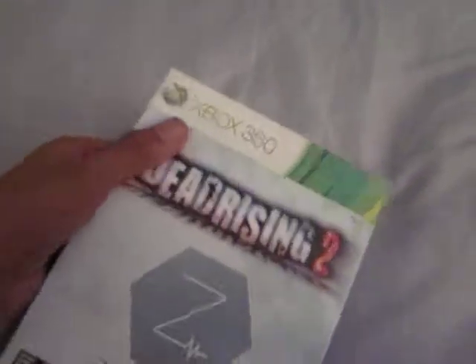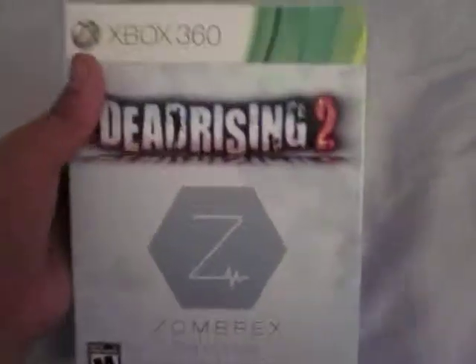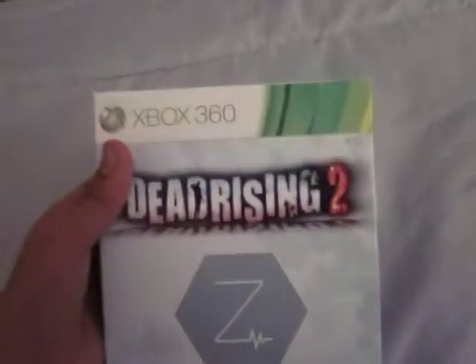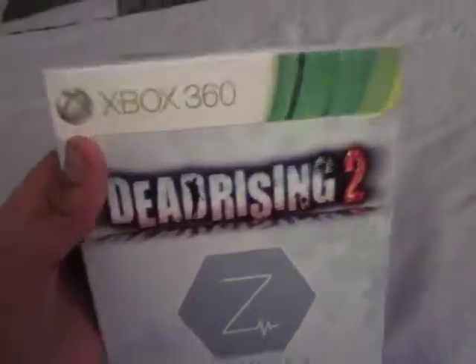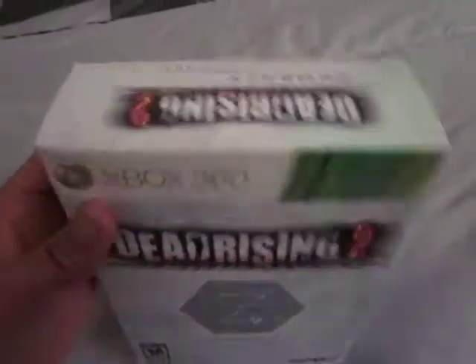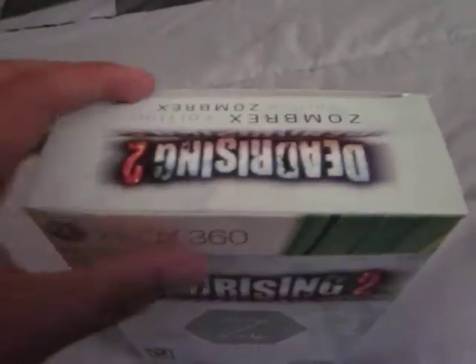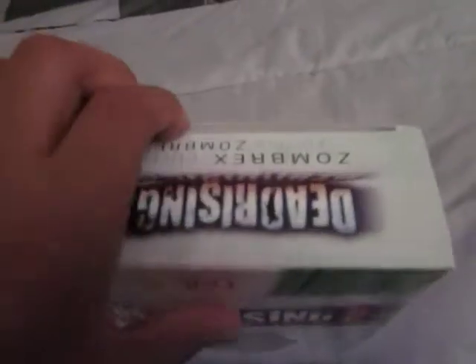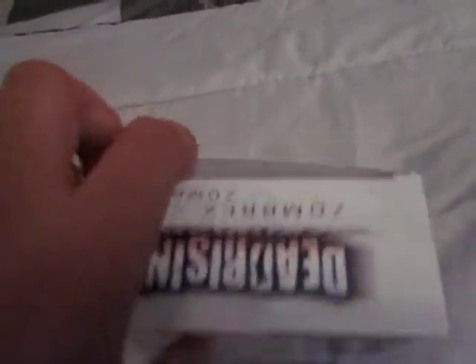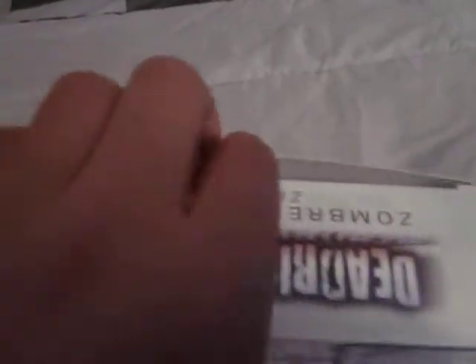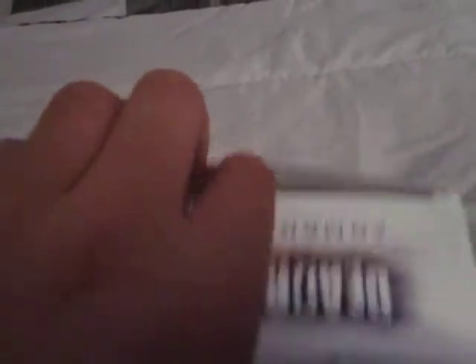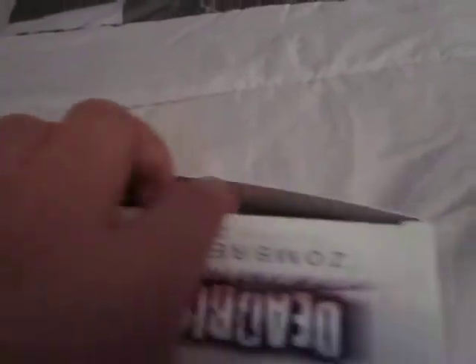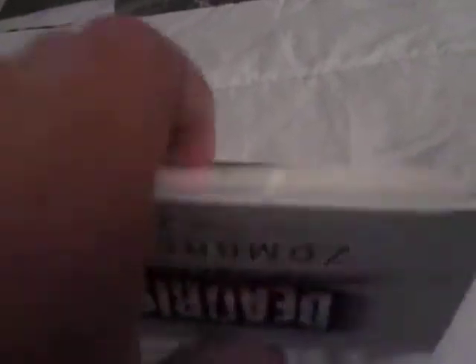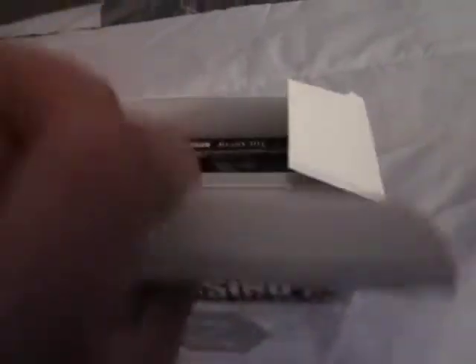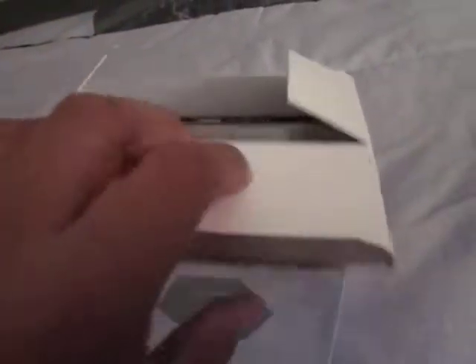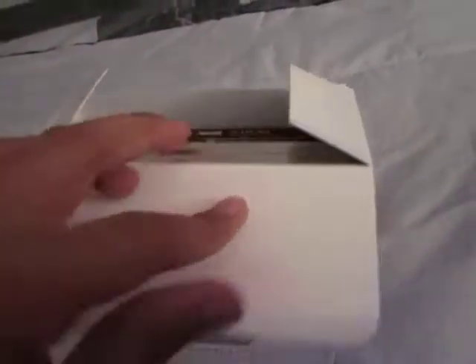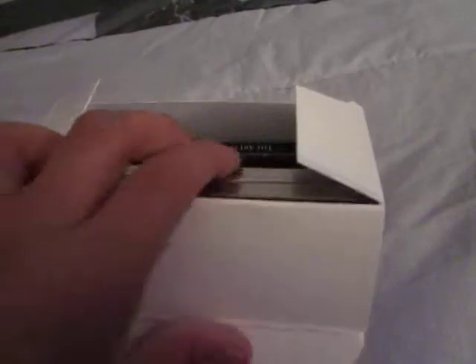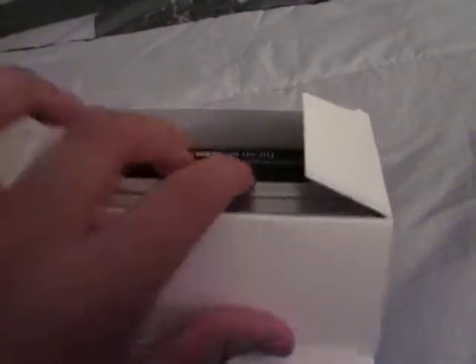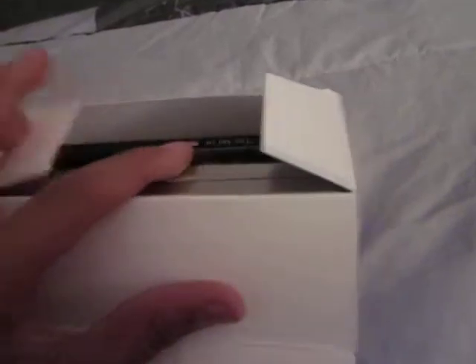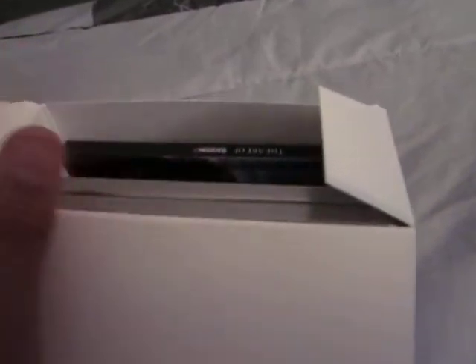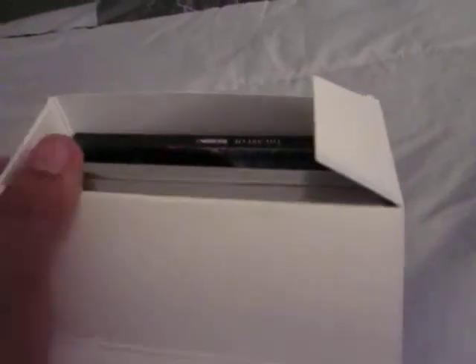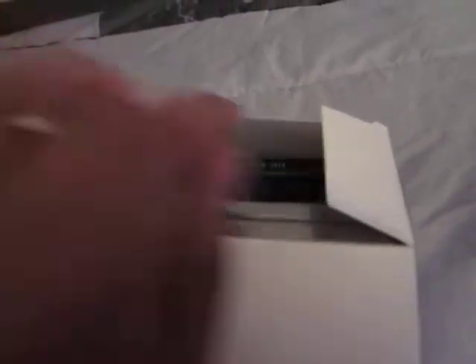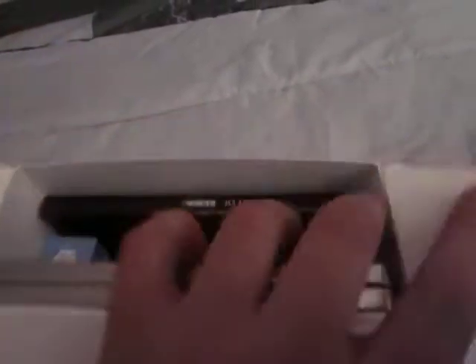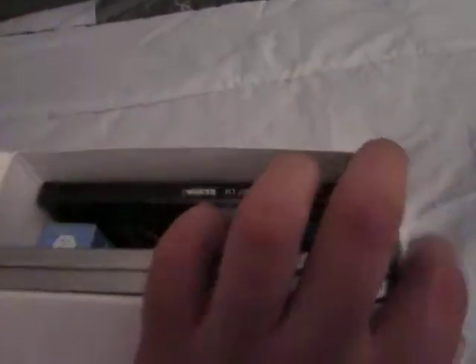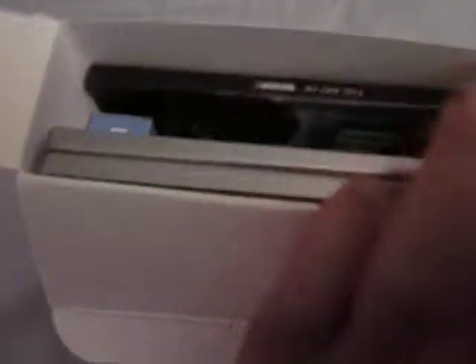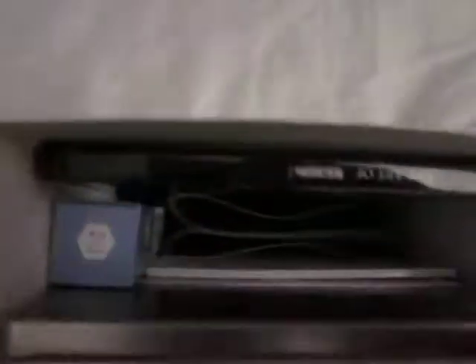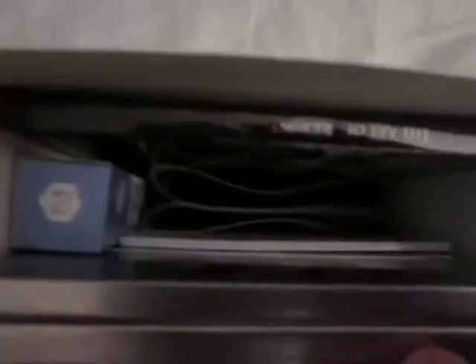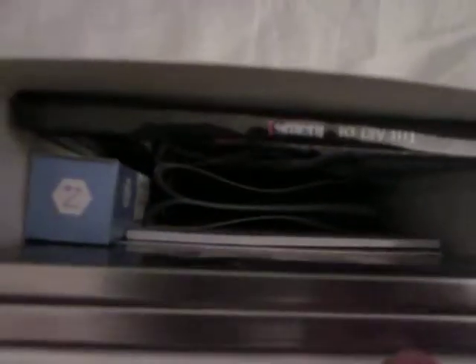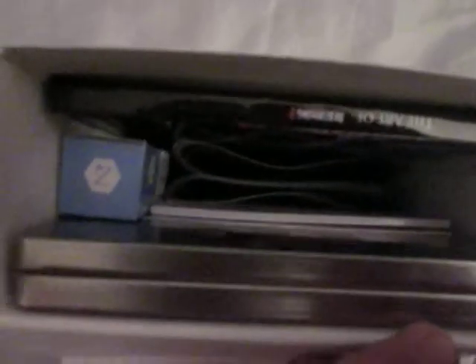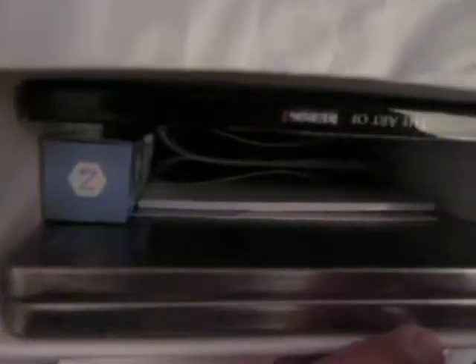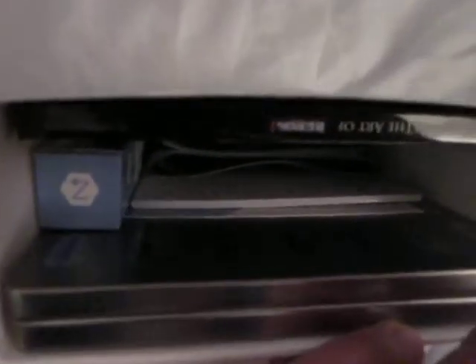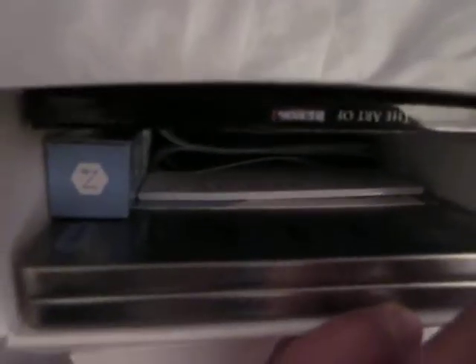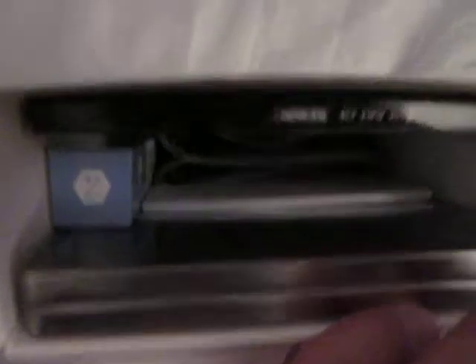This is the Xbox edition. Let's open this puppy up. That's pretty much what's inside.